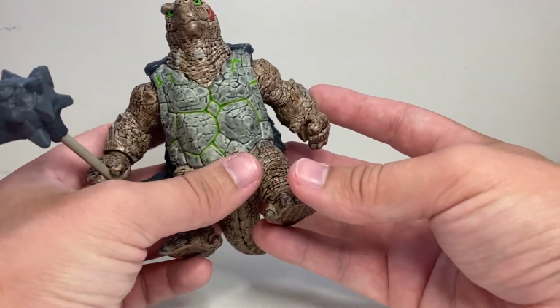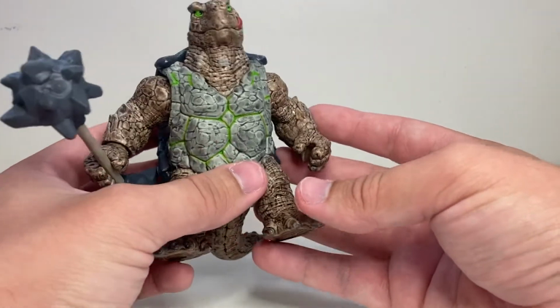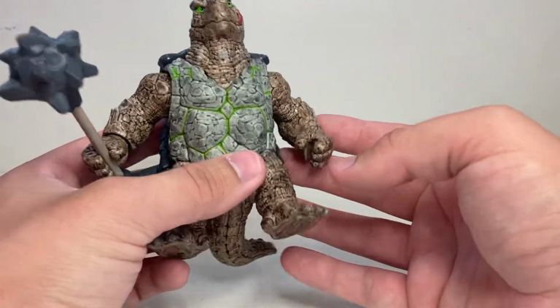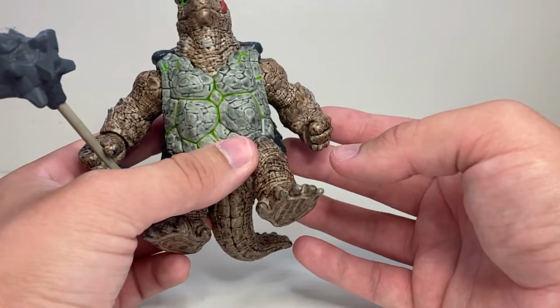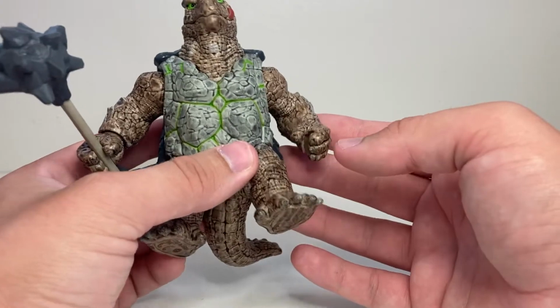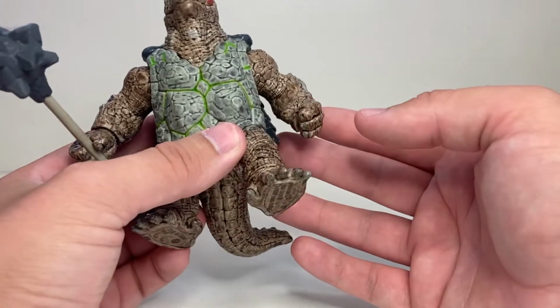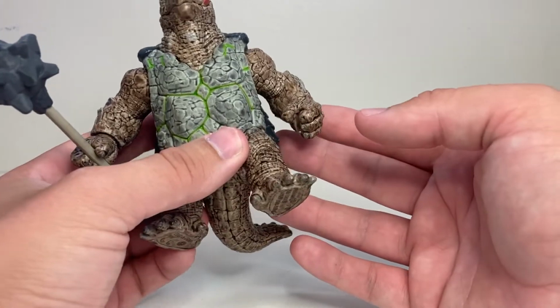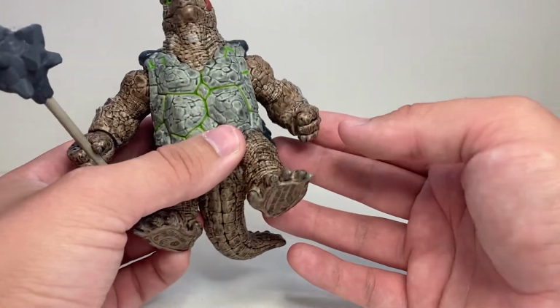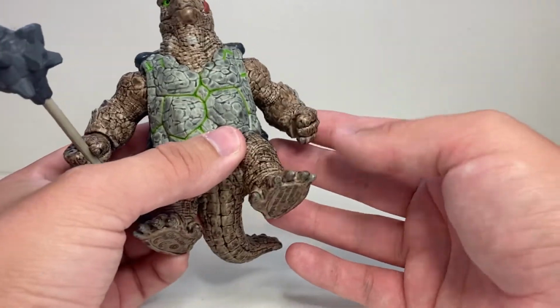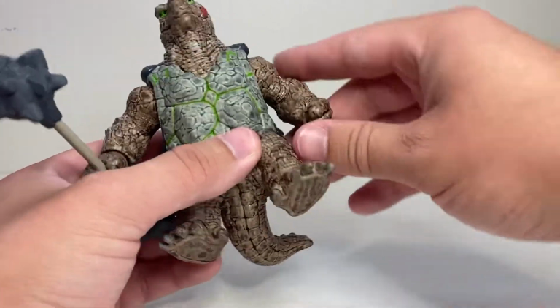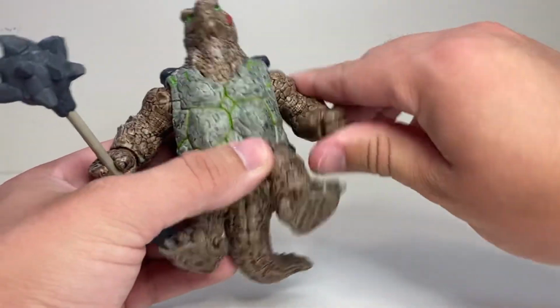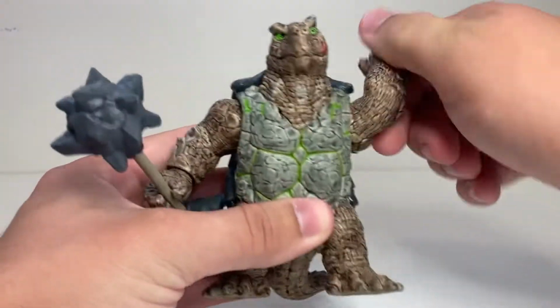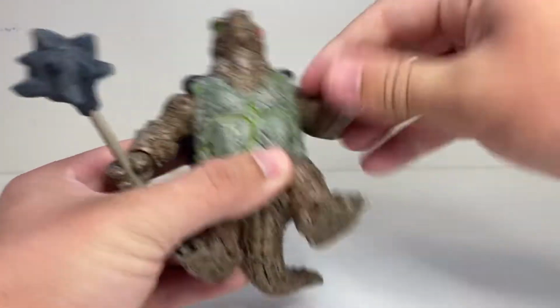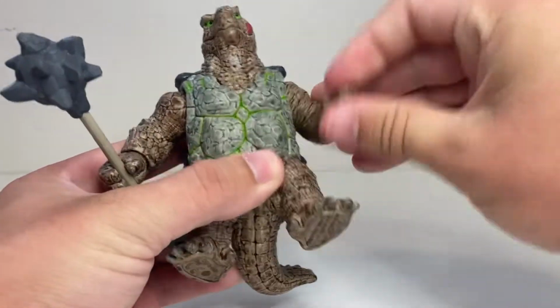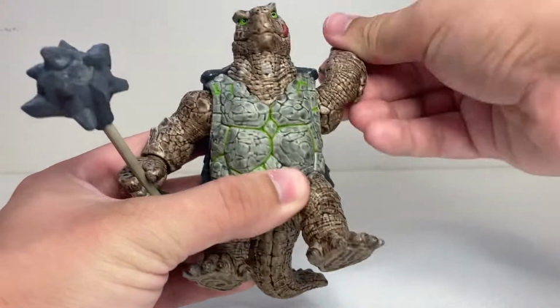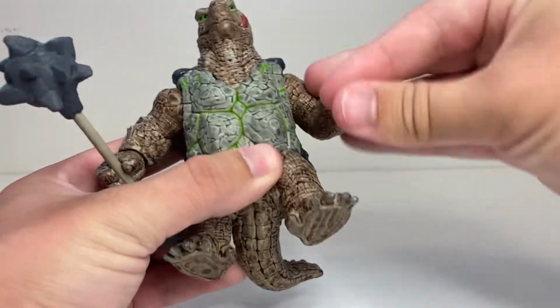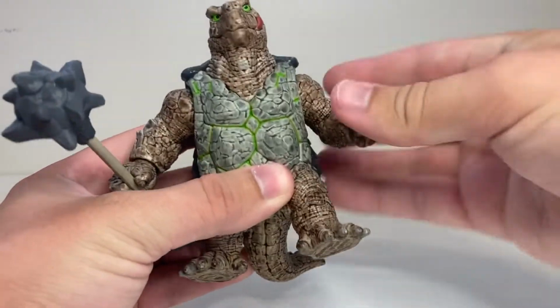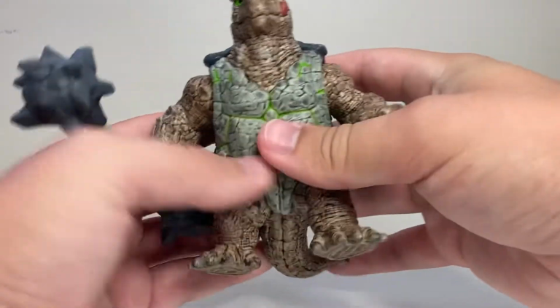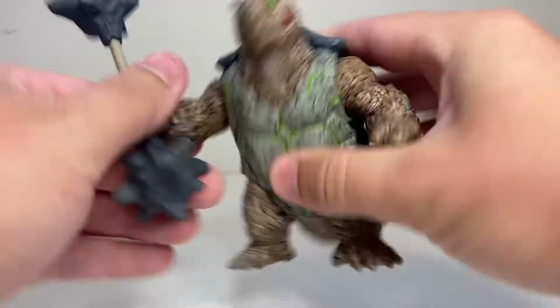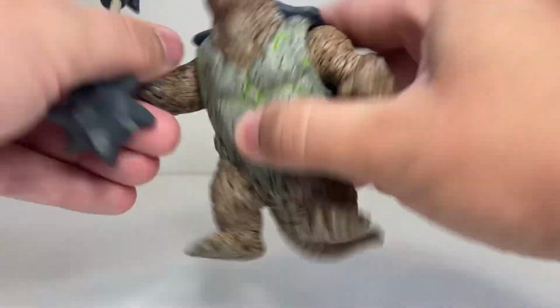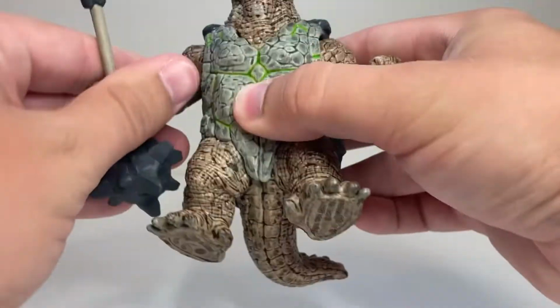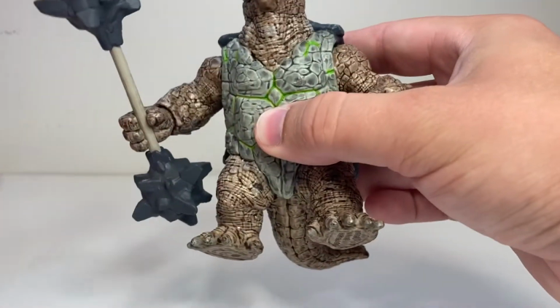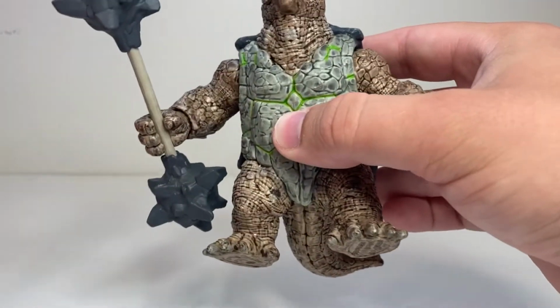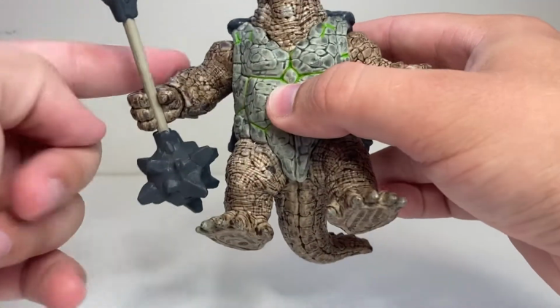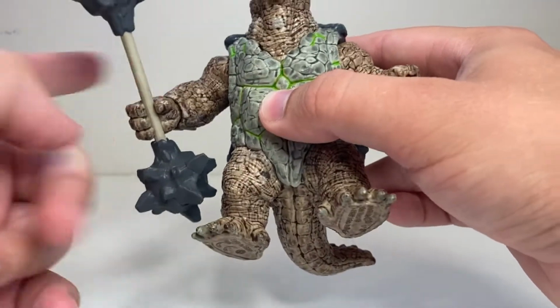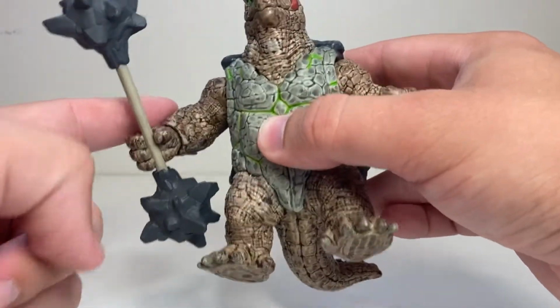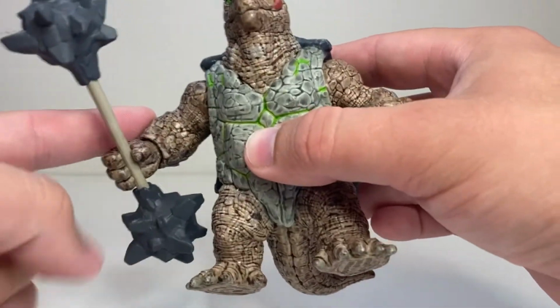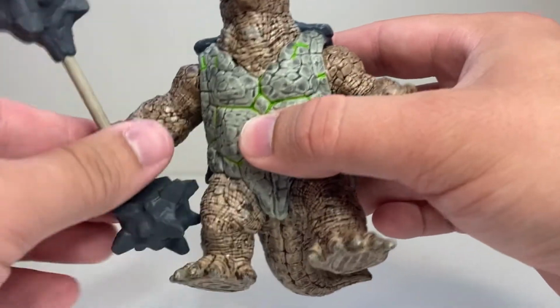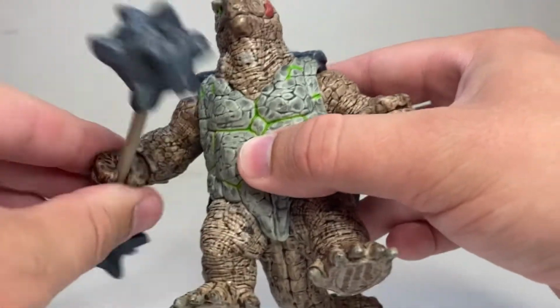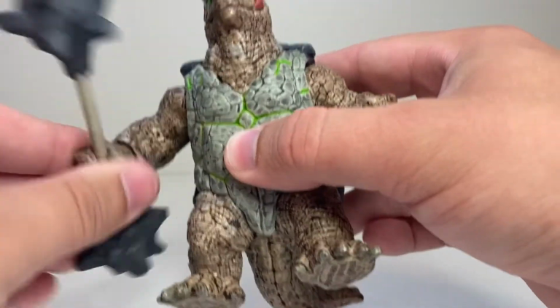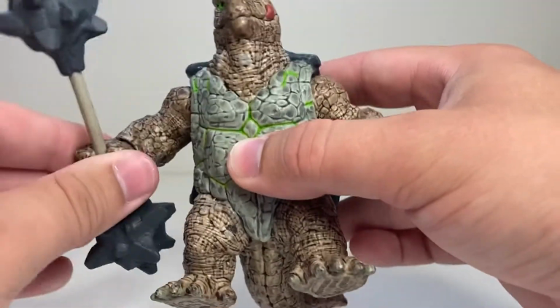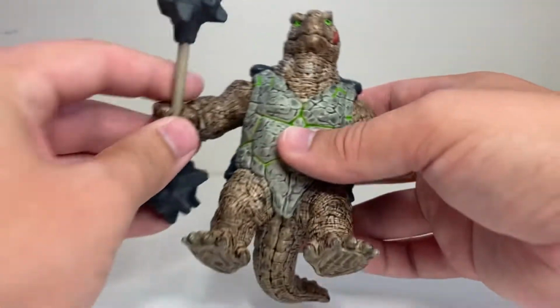They do add some points of articulation. This one has three points of articulation. Both of his arms are just on swivels — they can rotate up and down — and then the wrist on just this one hand can rotate as well.